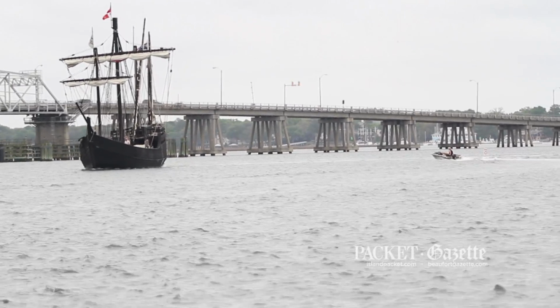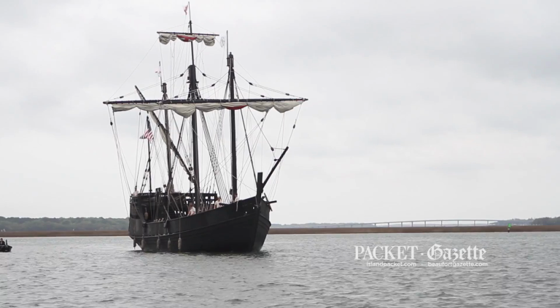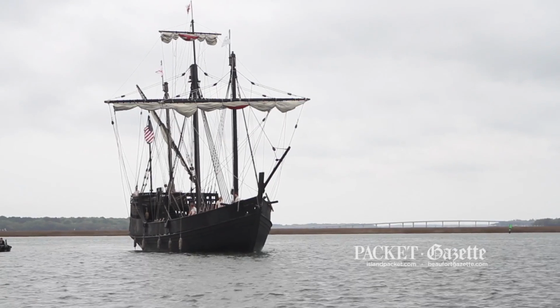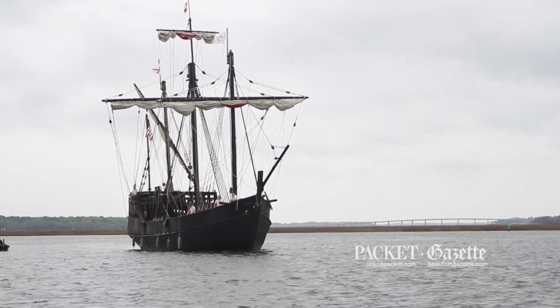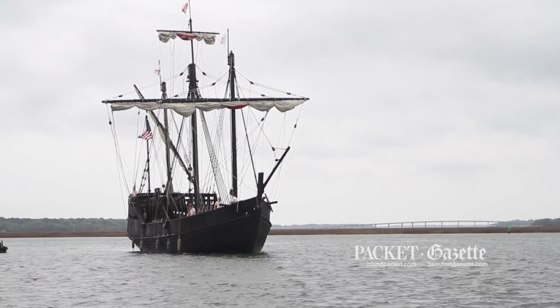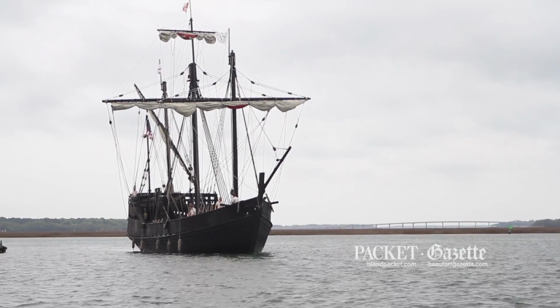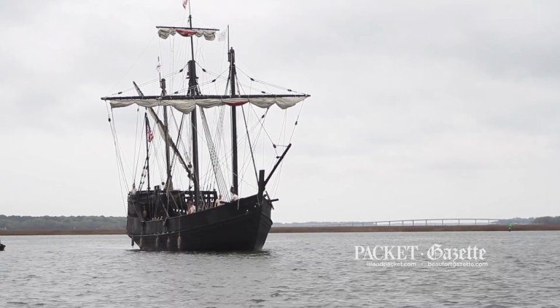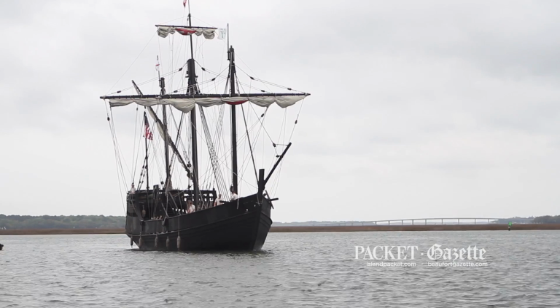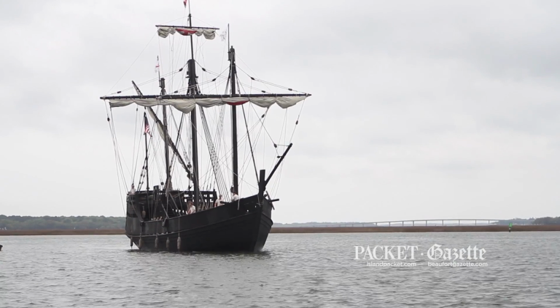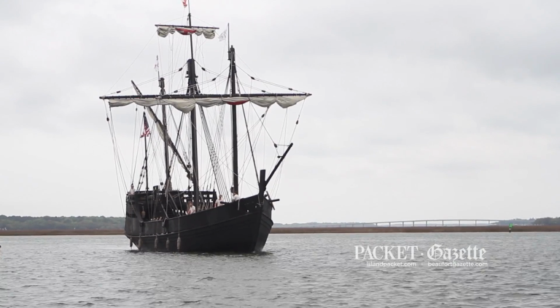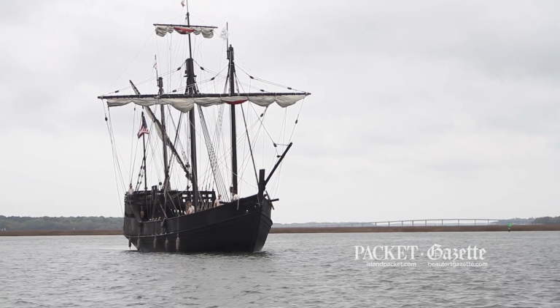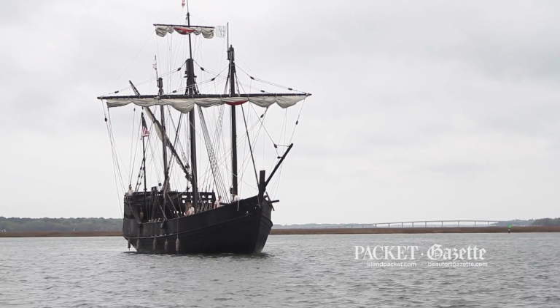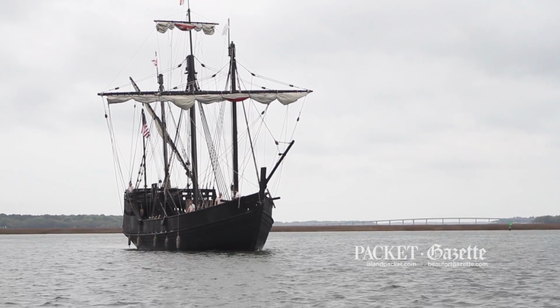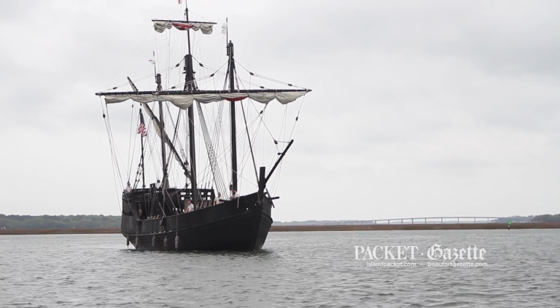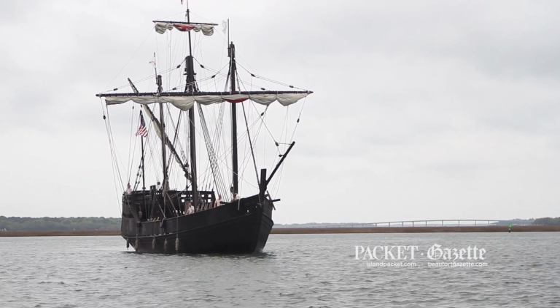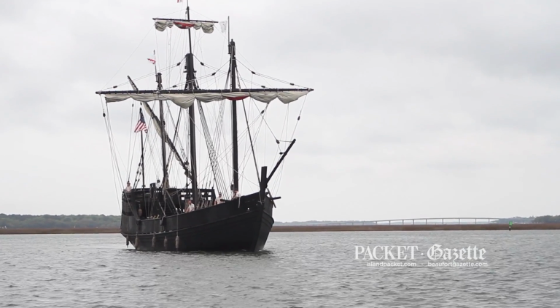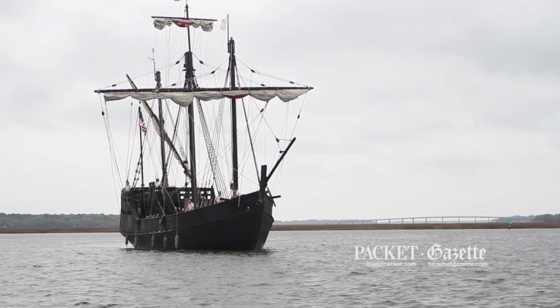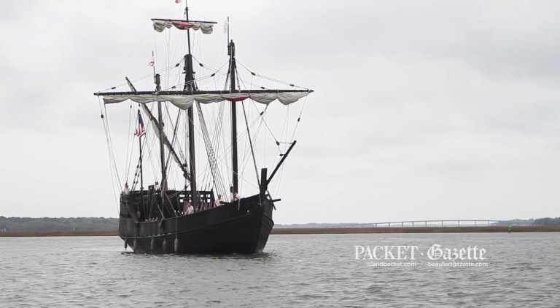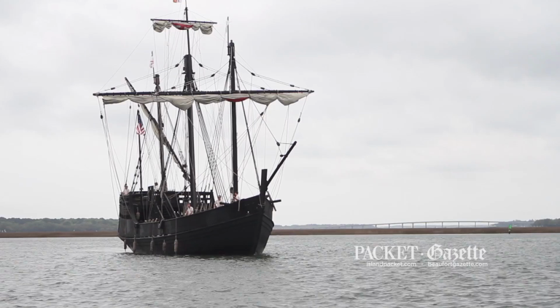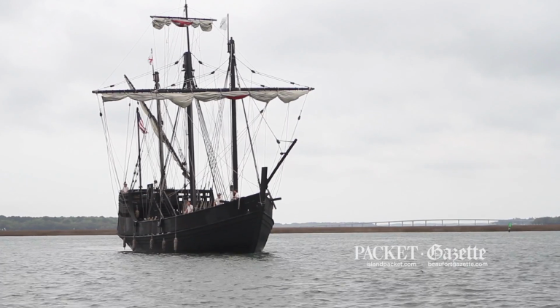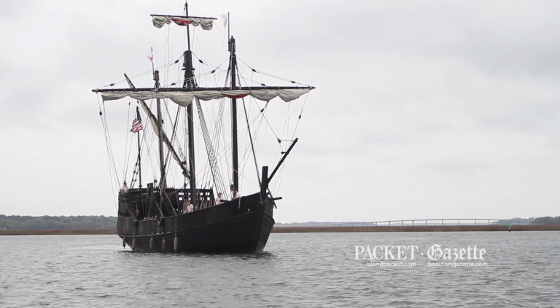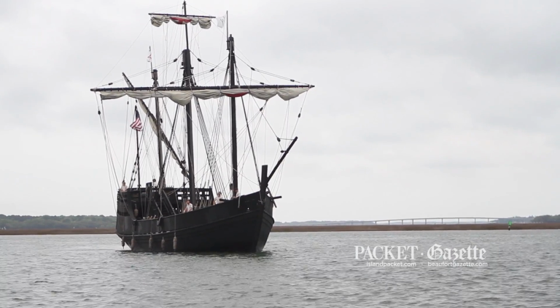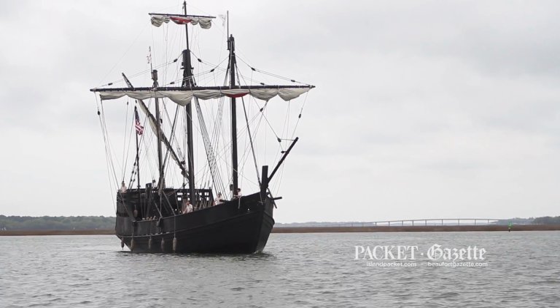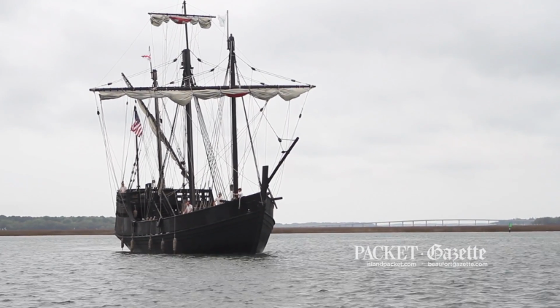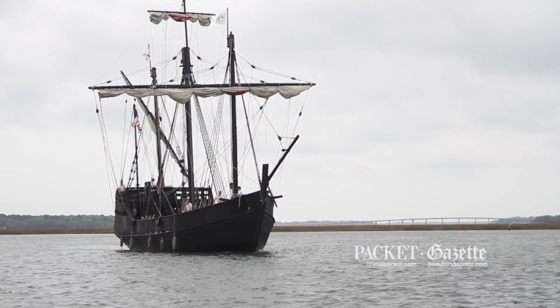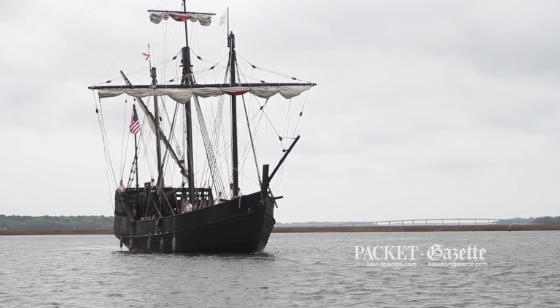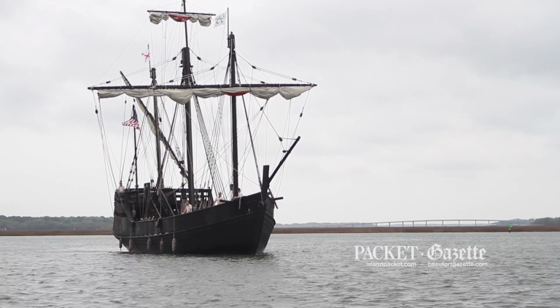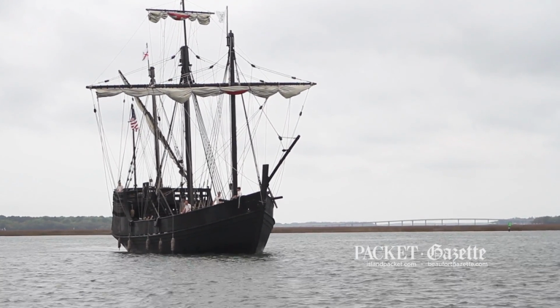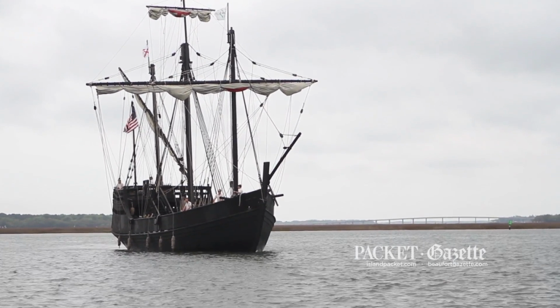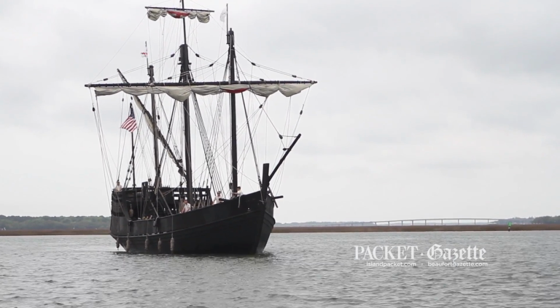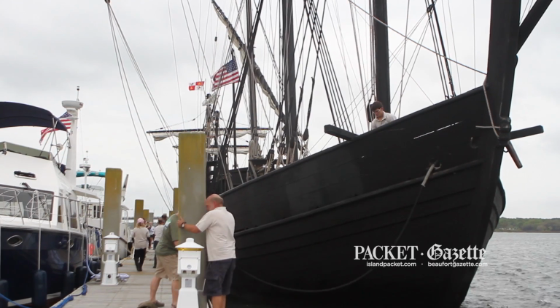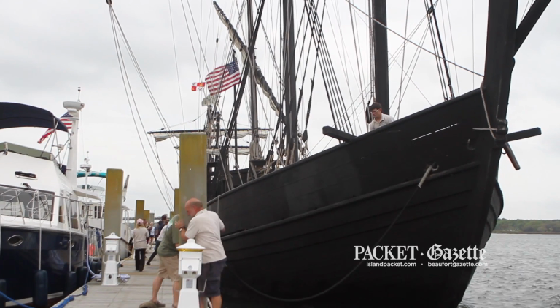Both of these ships are caravels. The Santa Maria was a different style of ship — she was what is known as a NAO, and she was much more of a cargo ship, where these were trading vessels.